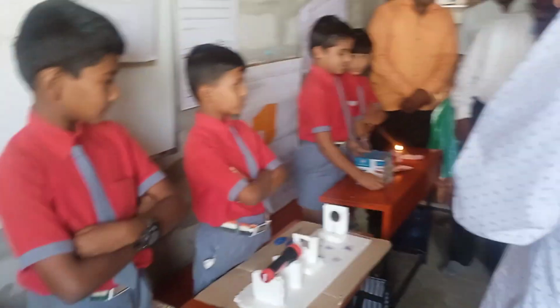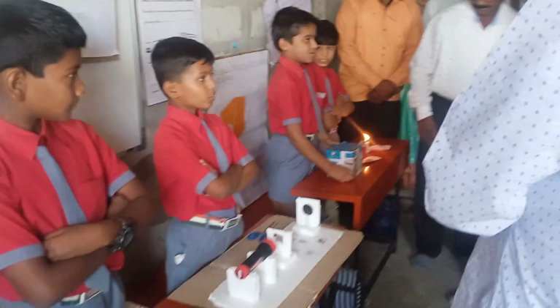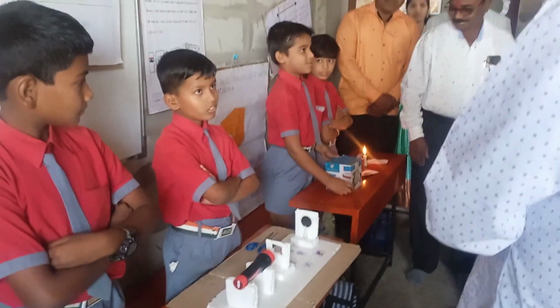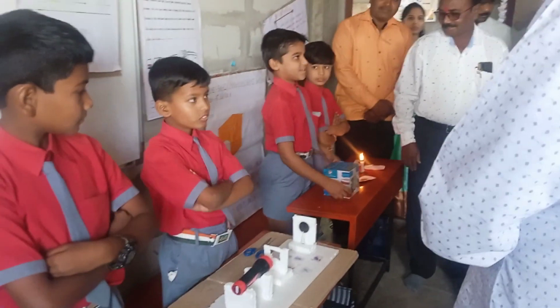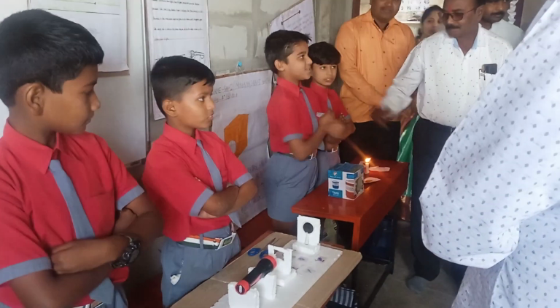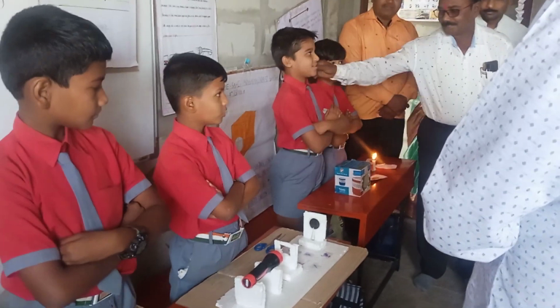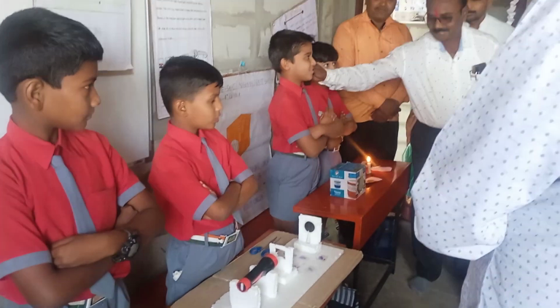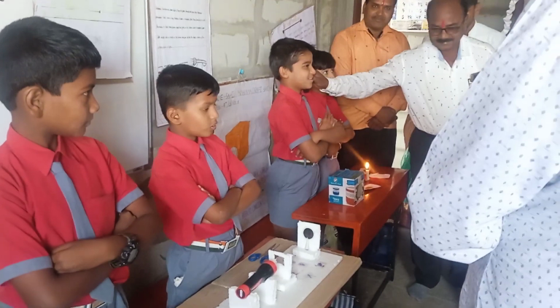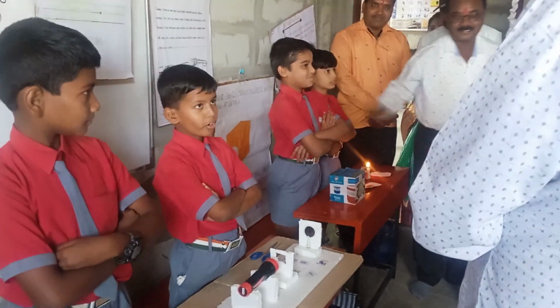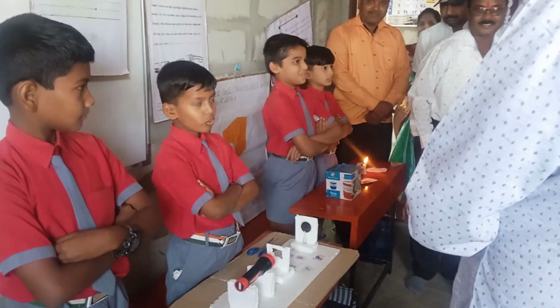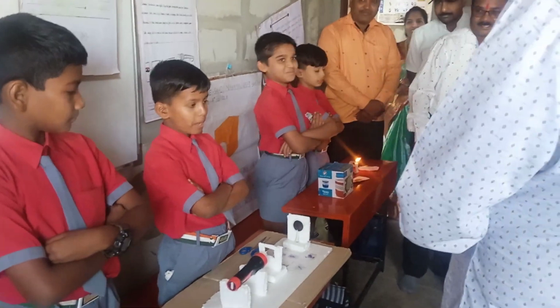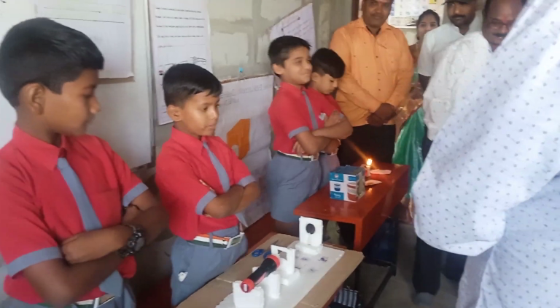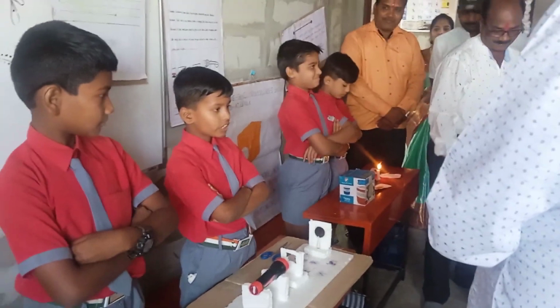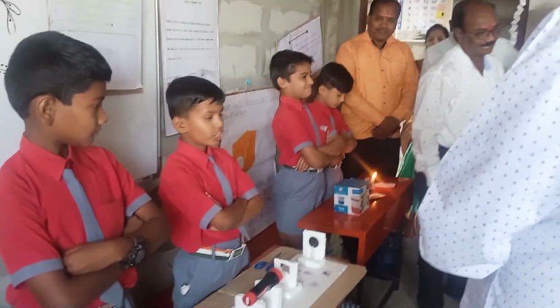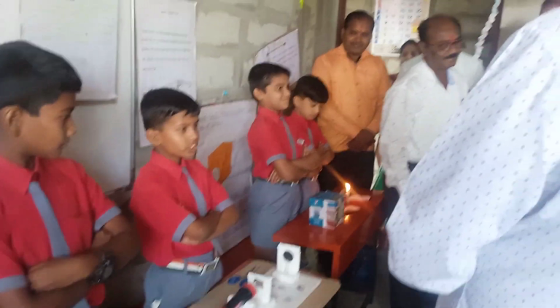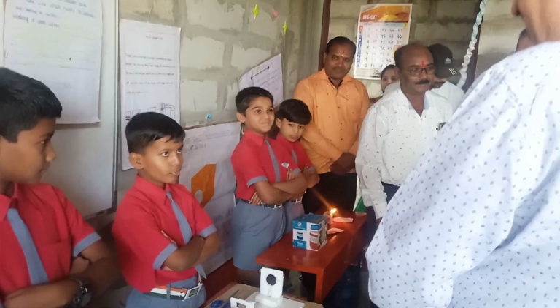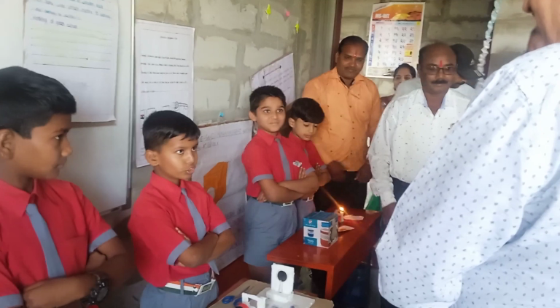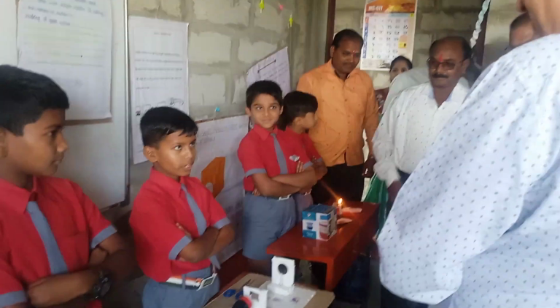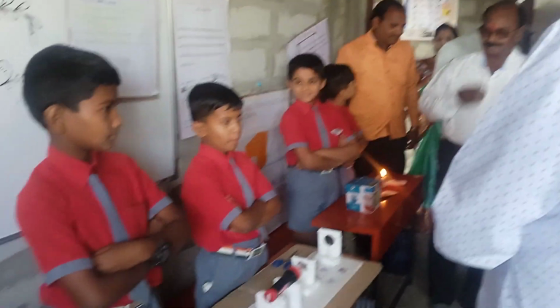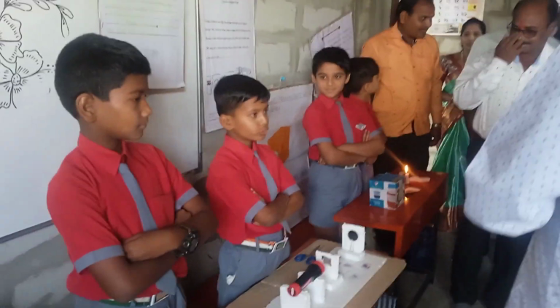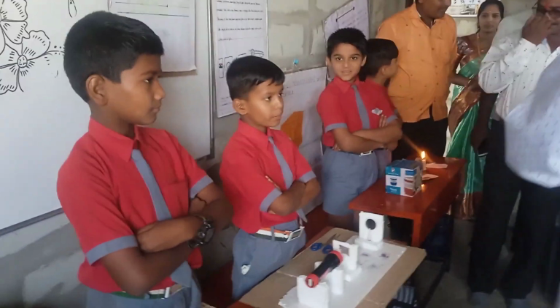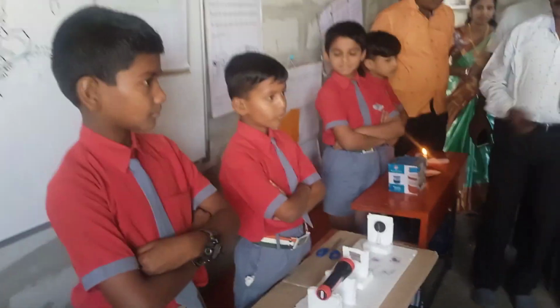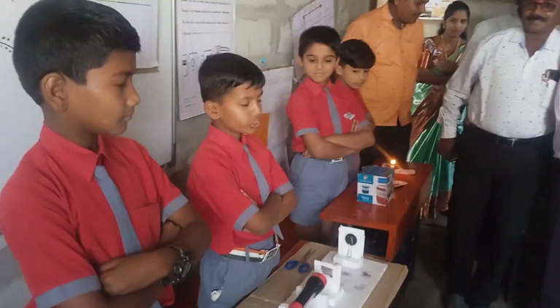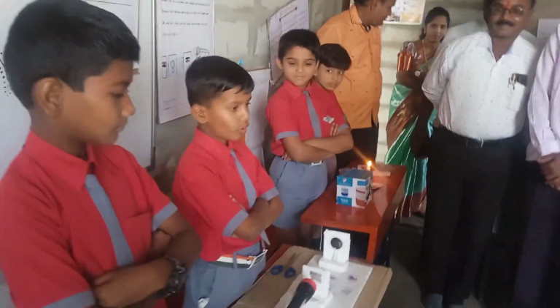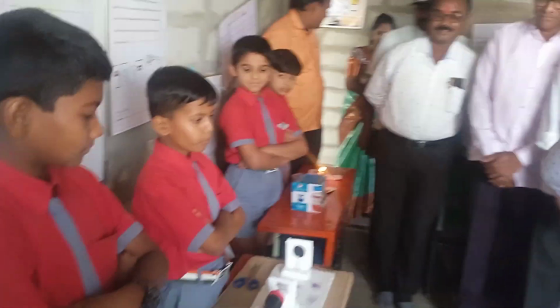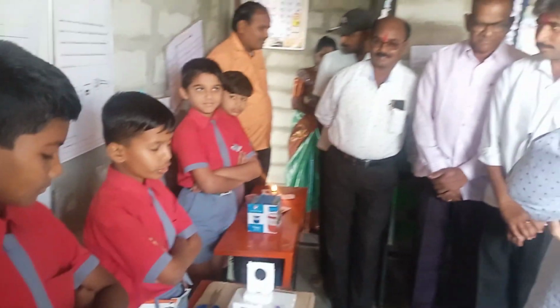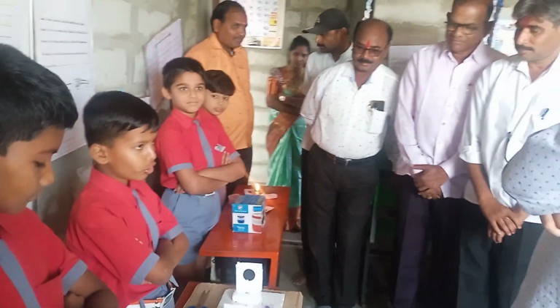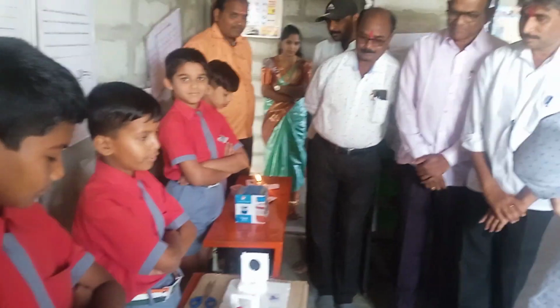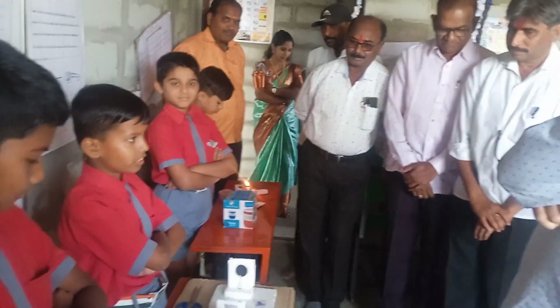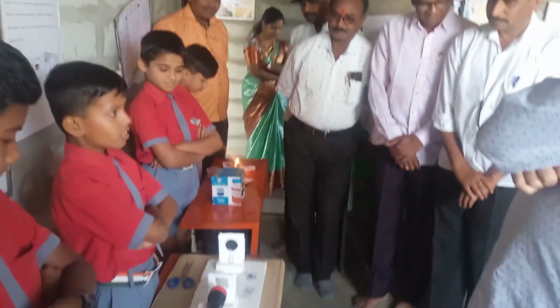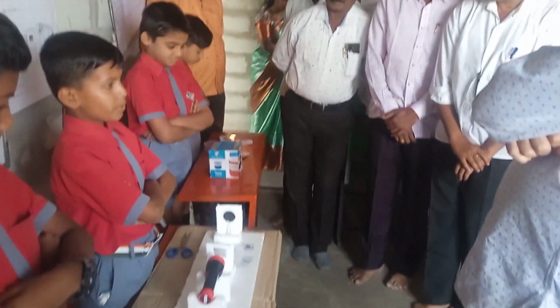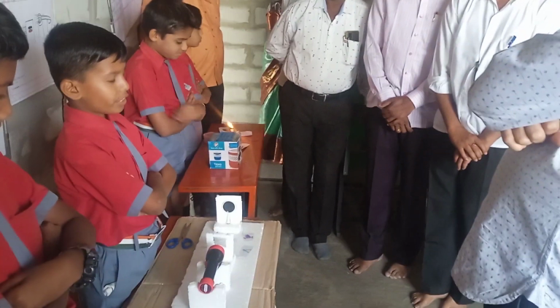Thank you so much. Good morning to all. My name is Saki Shekhar, and I am a project manager of observation of light material.